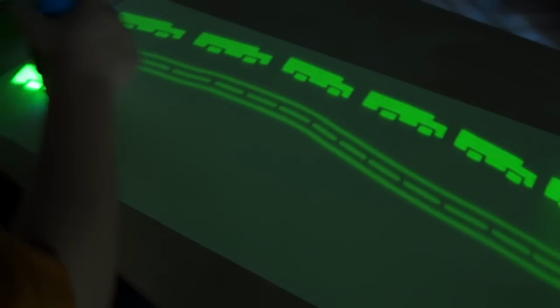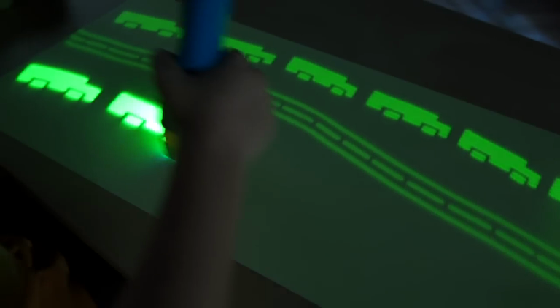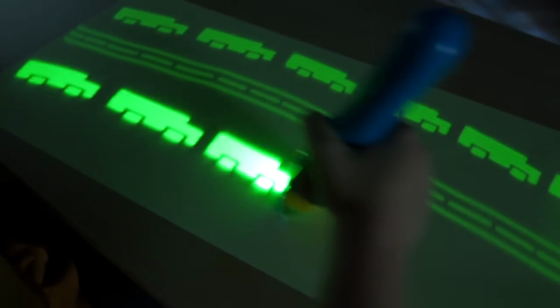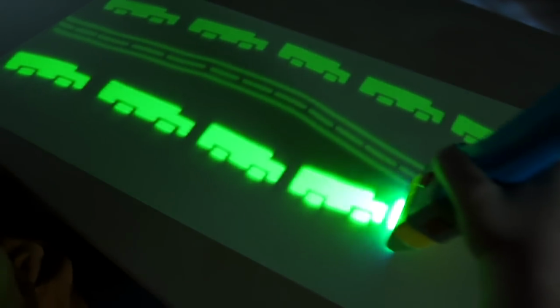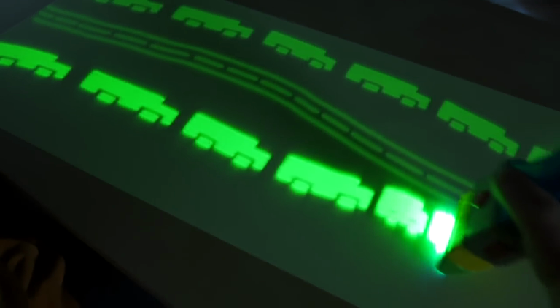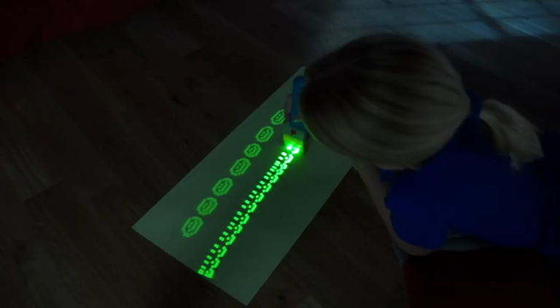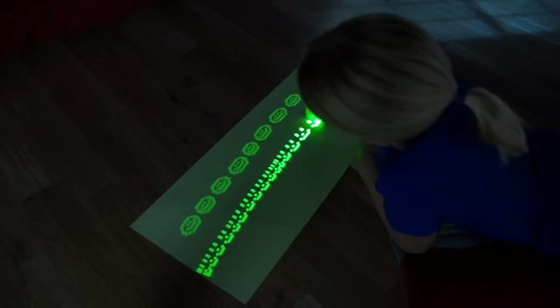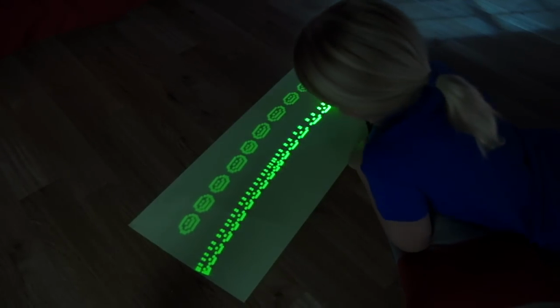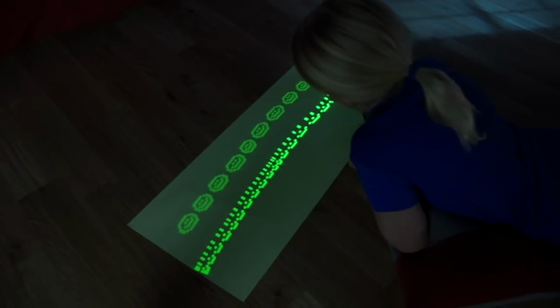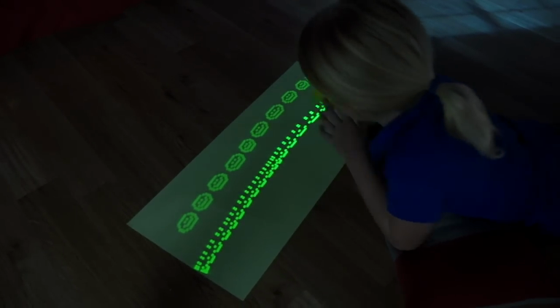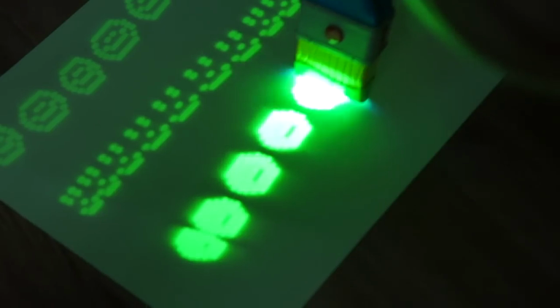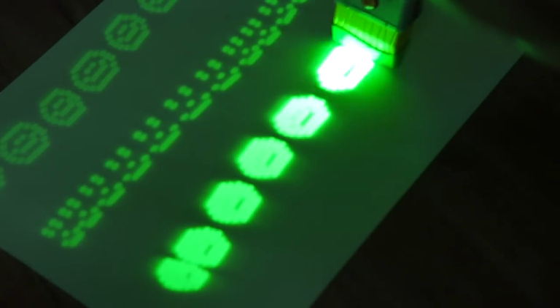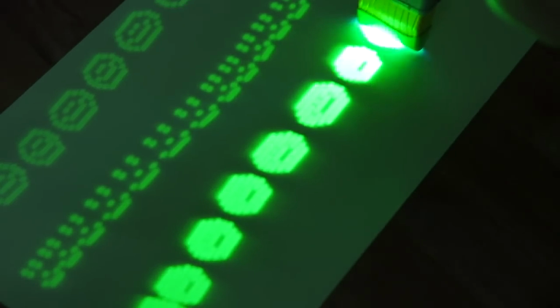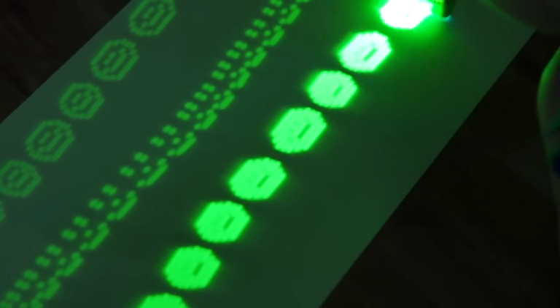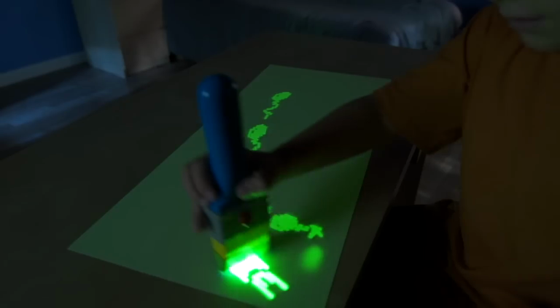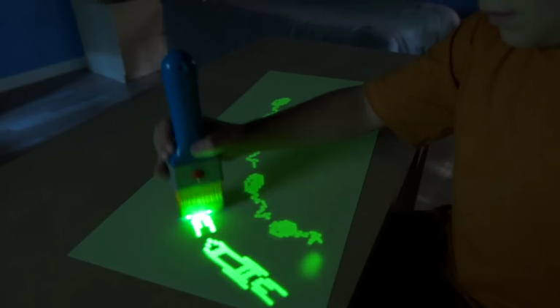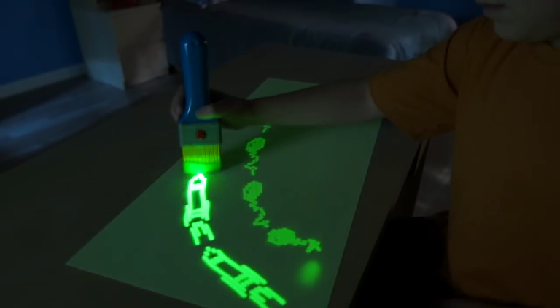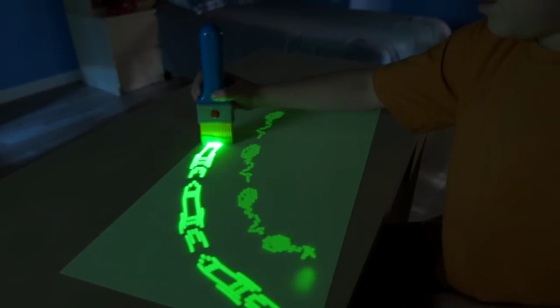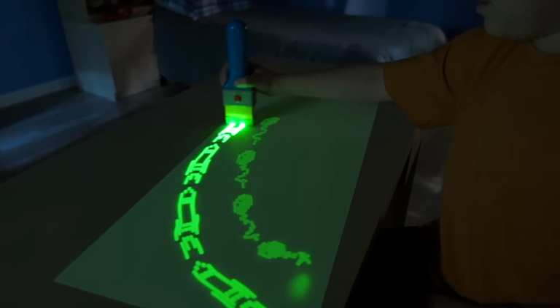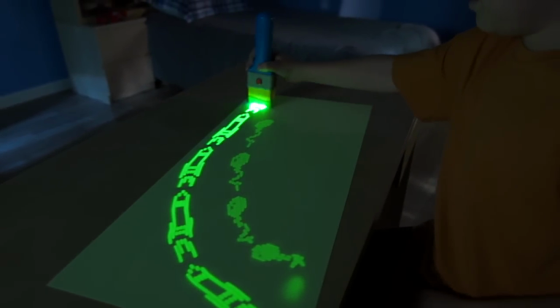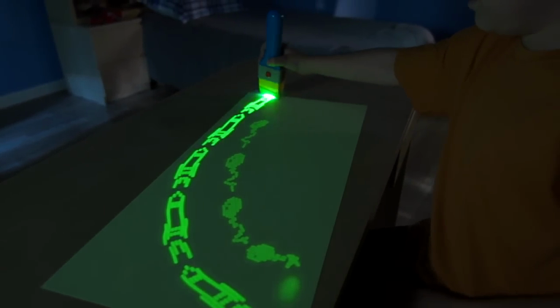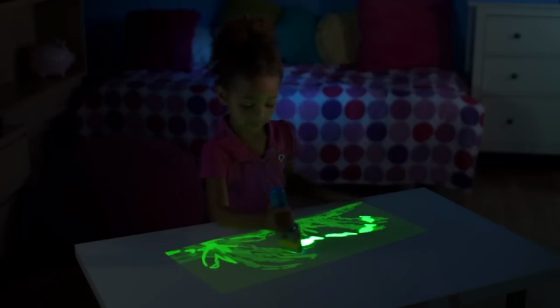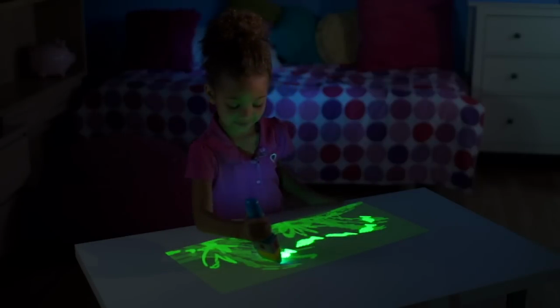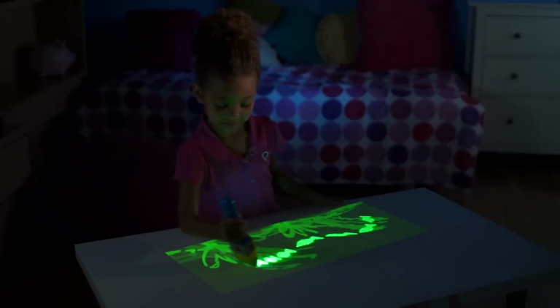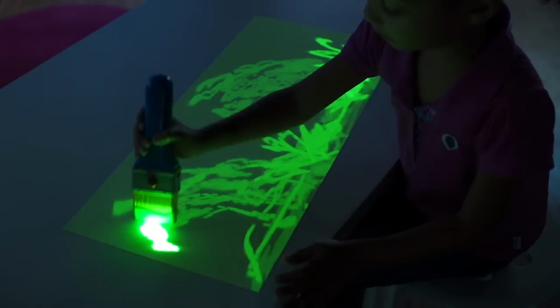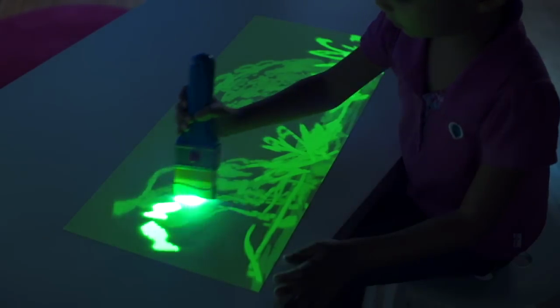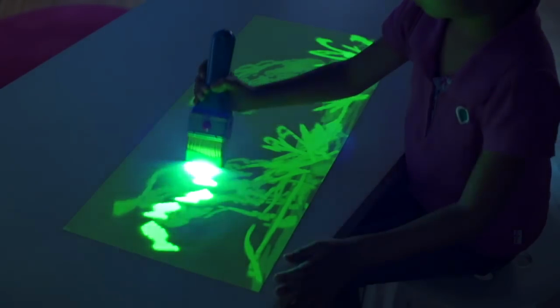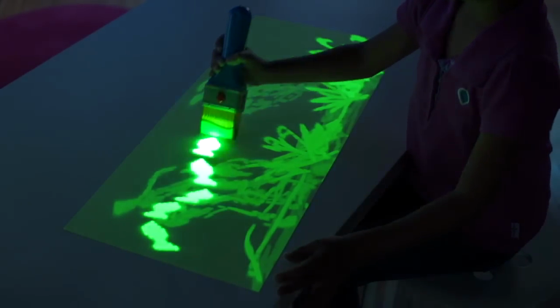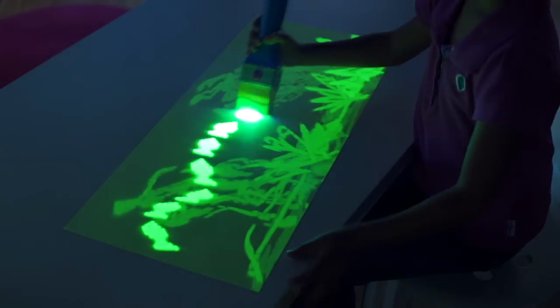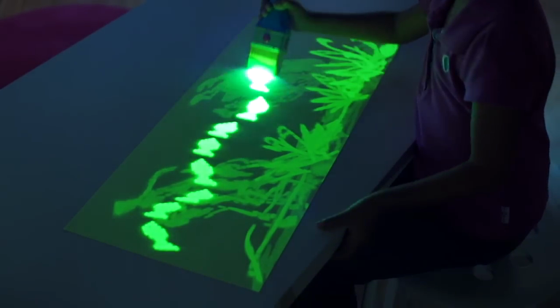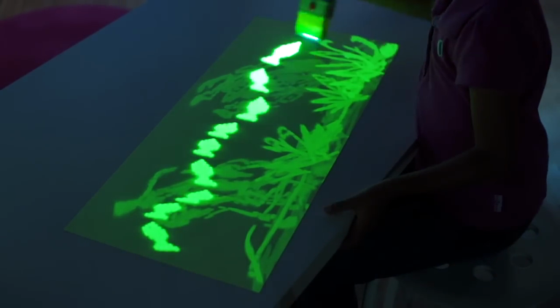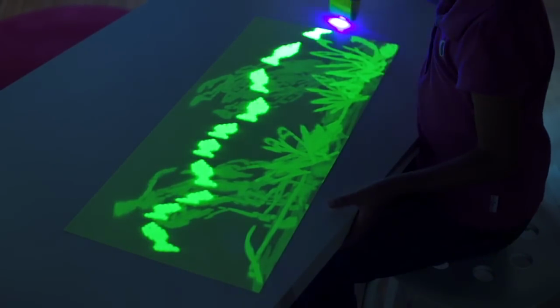Paint a long road for trucks to drive down, or a whole bunch of faces that smile and don't frown. Let rockets race balloons to the sky. Create an undersea world while fish swim by. All just like that.